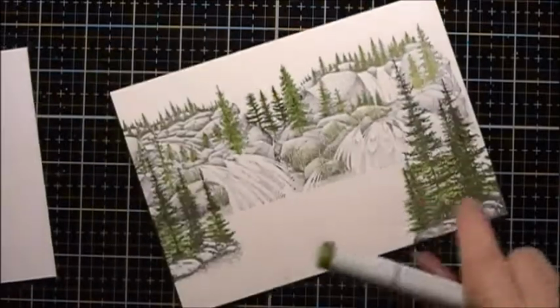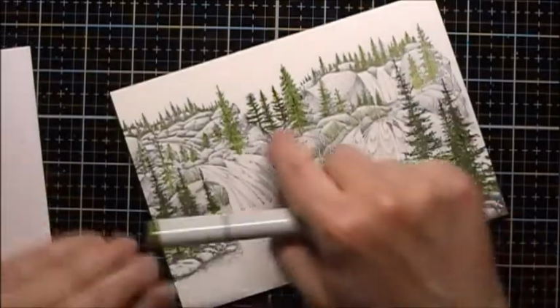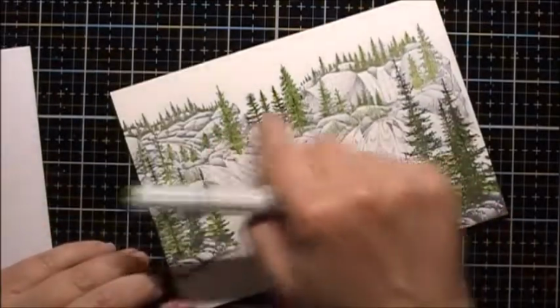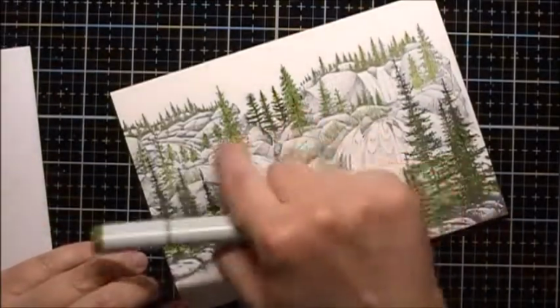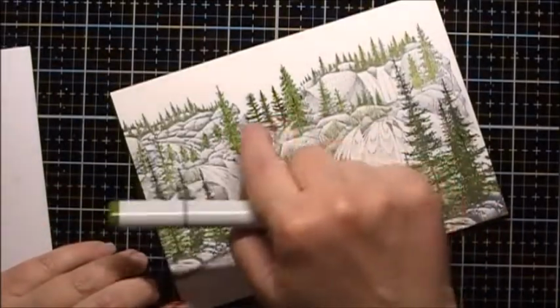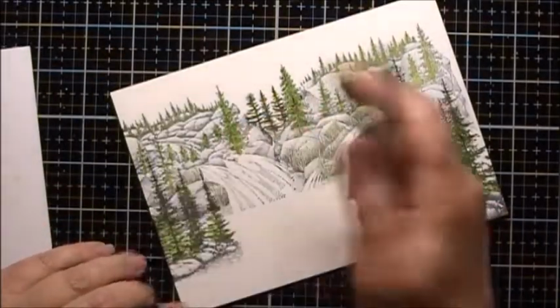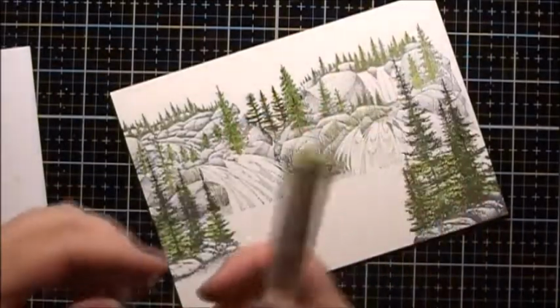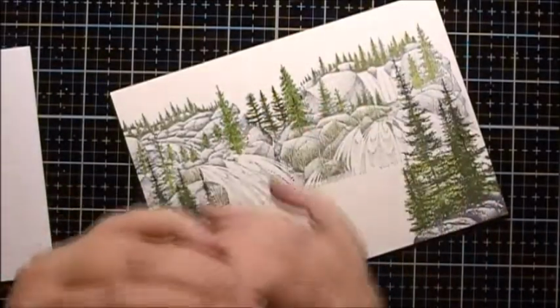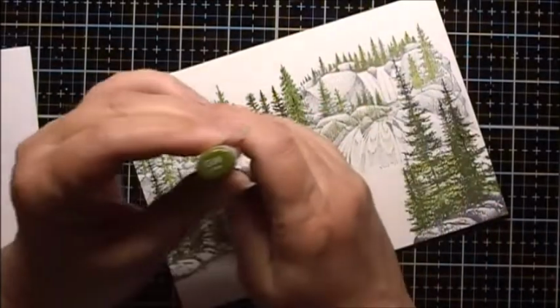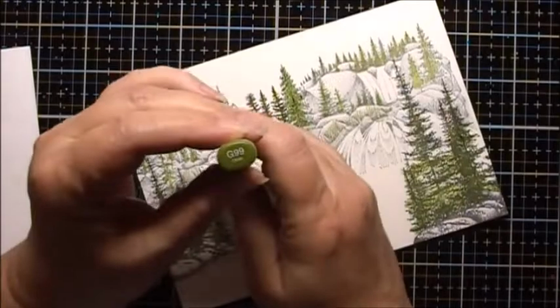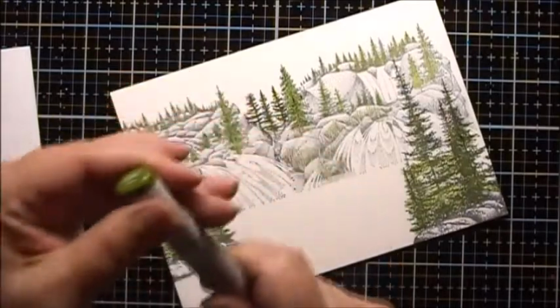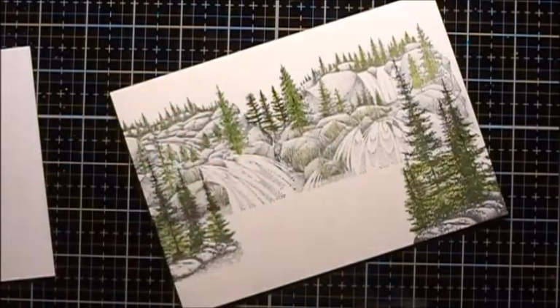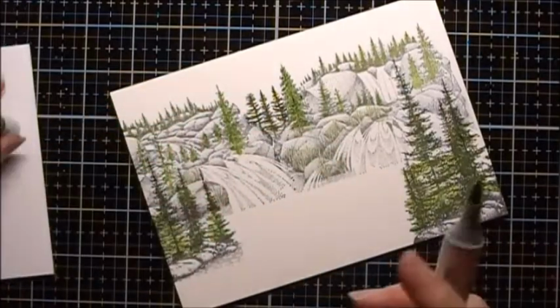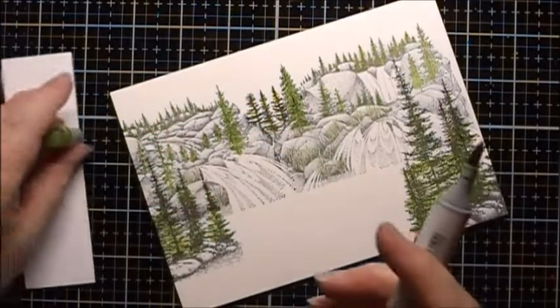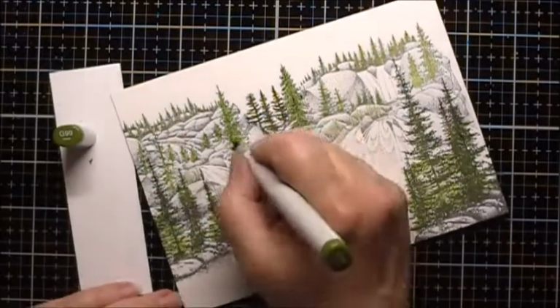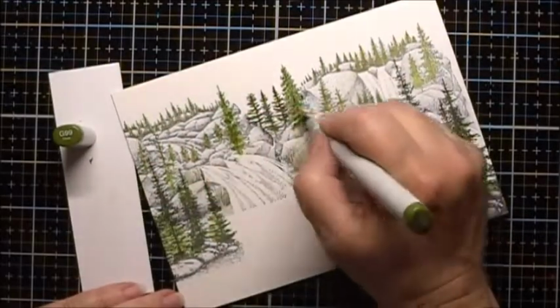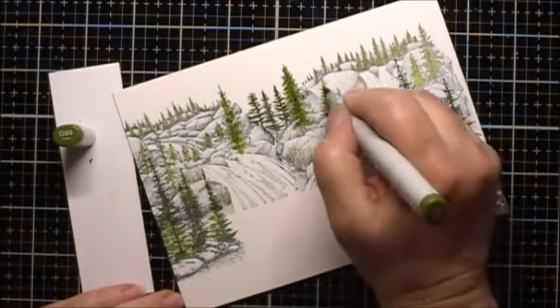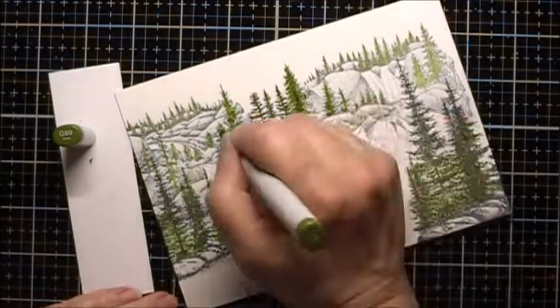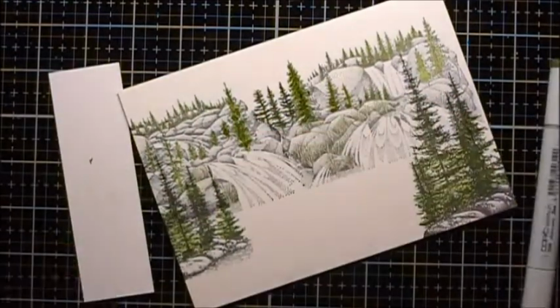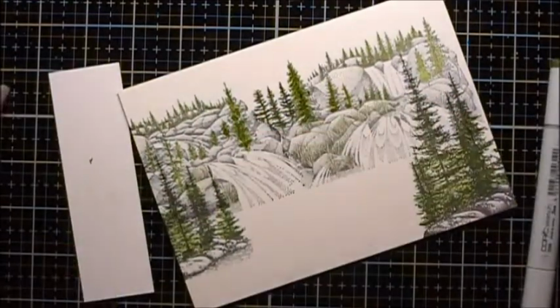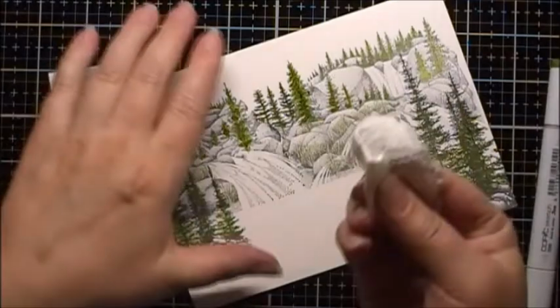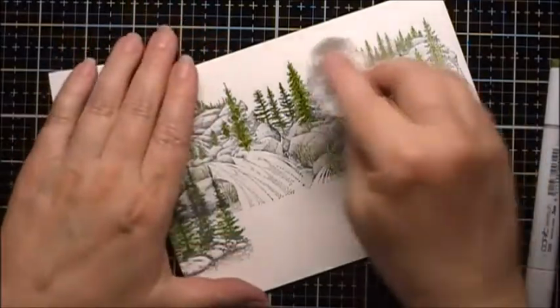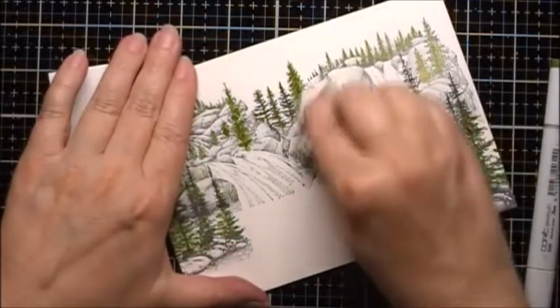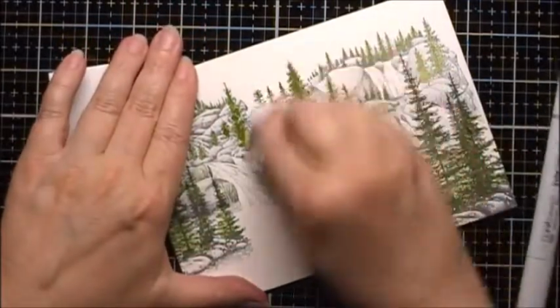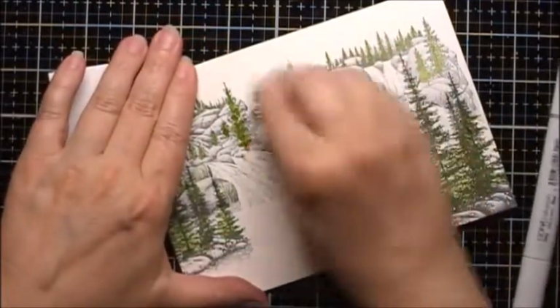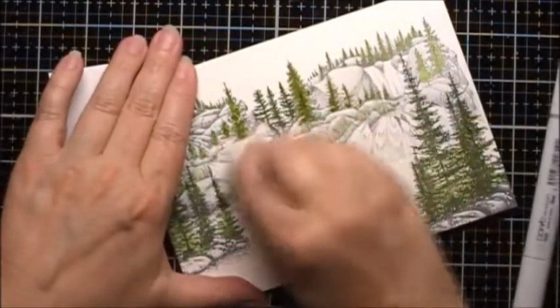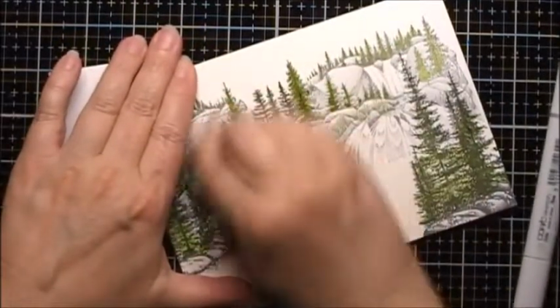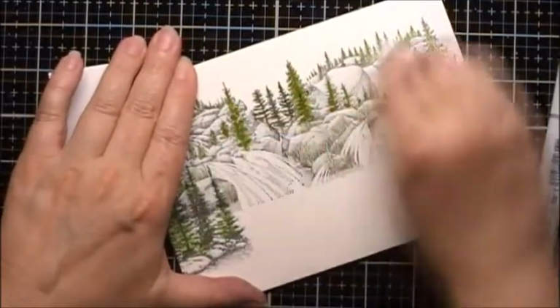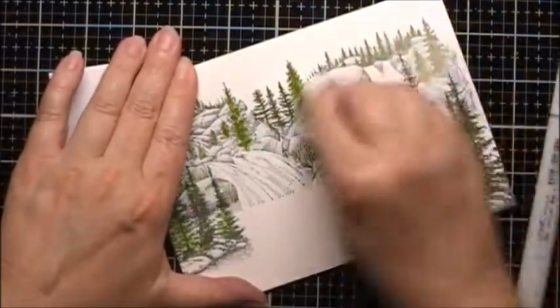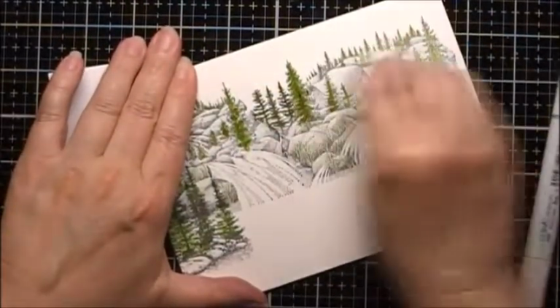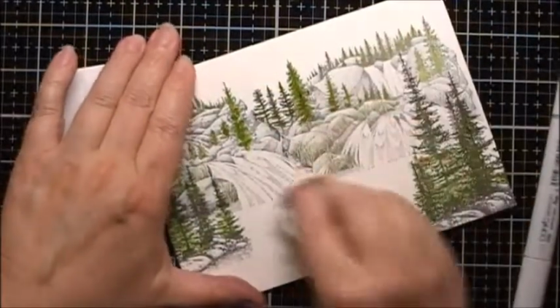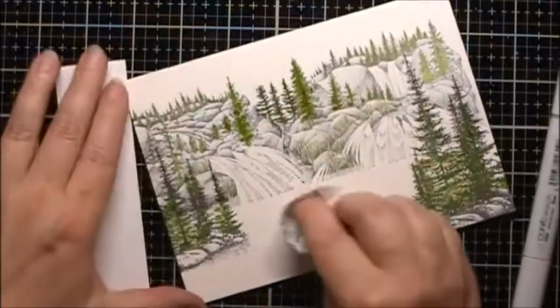I want to make these trees next to the ones in the background a little darker, so I'm going to use G99. Now I'm going to take a paper towel and buff everything down.